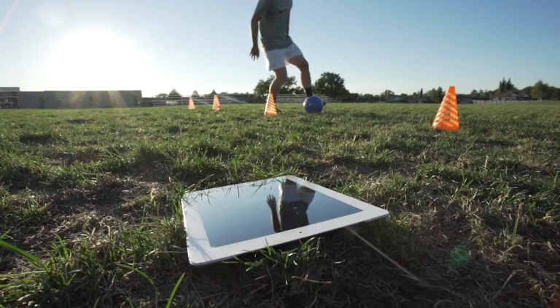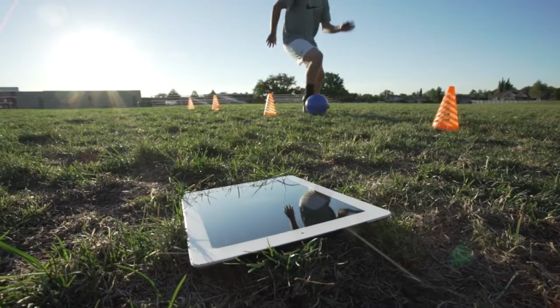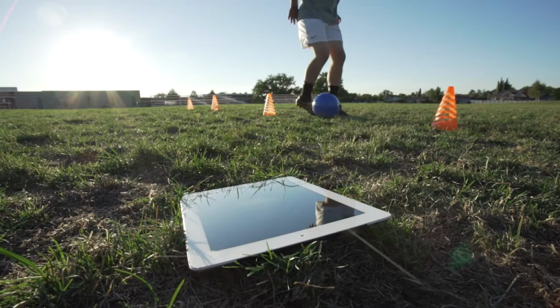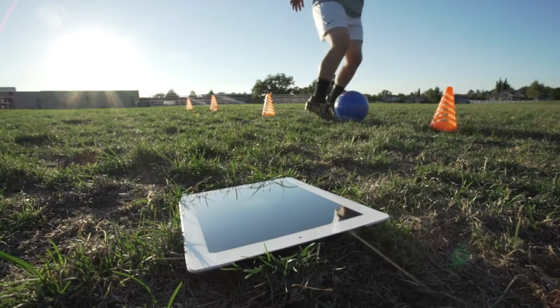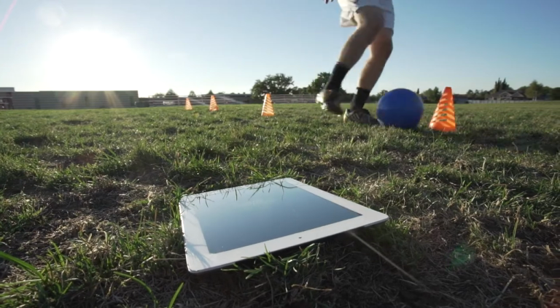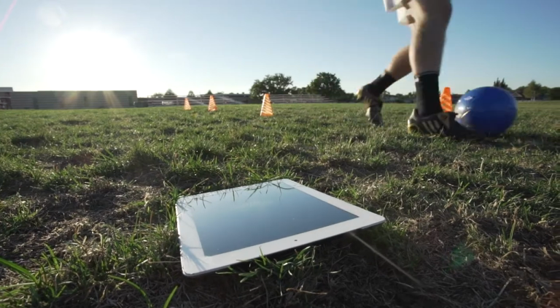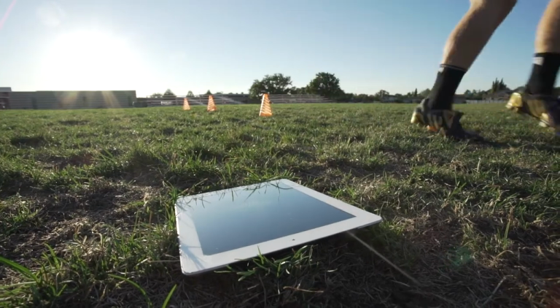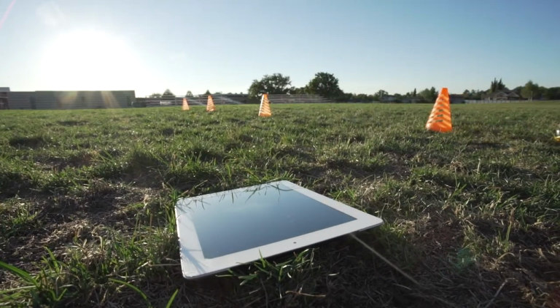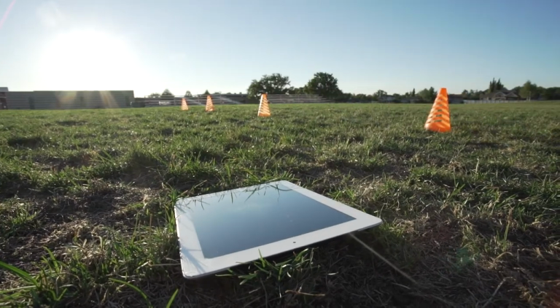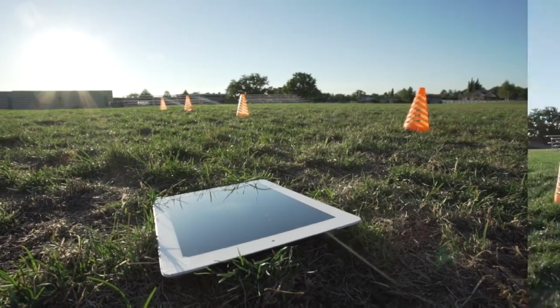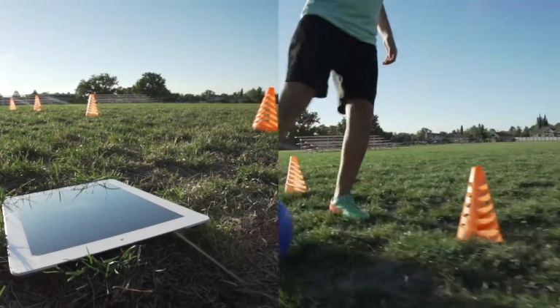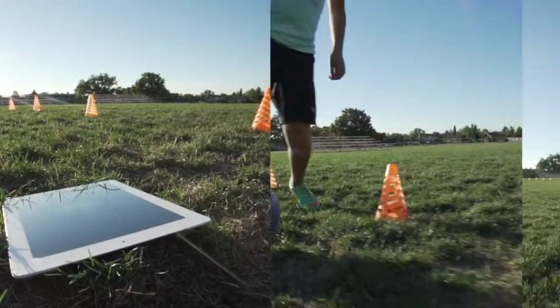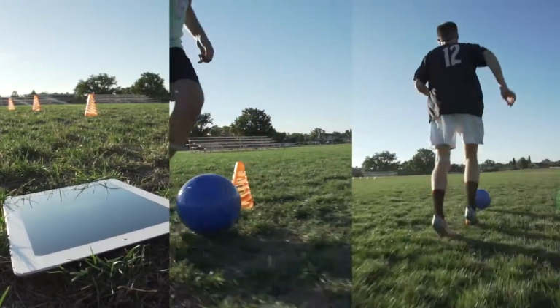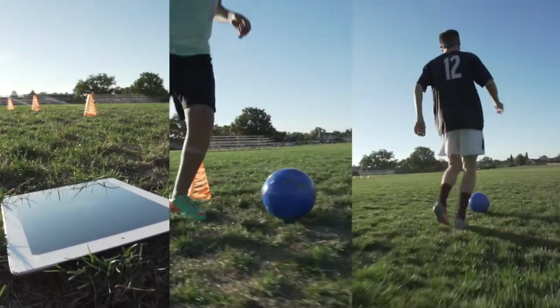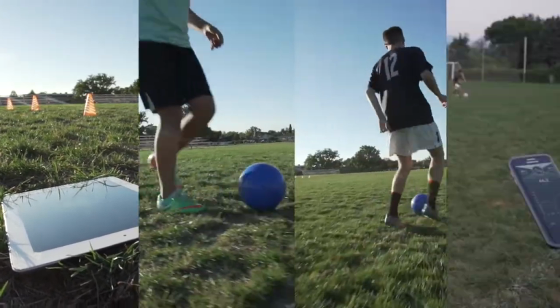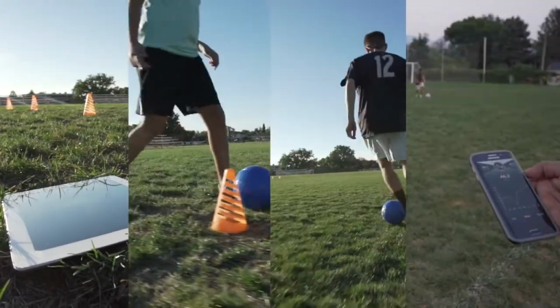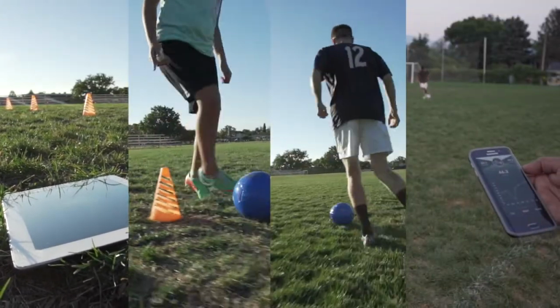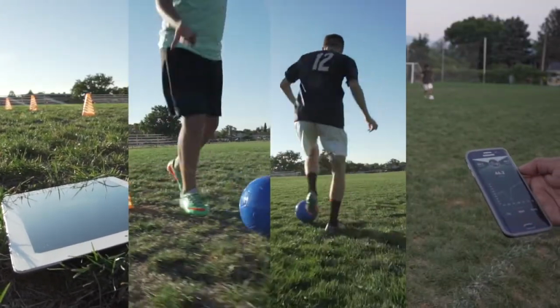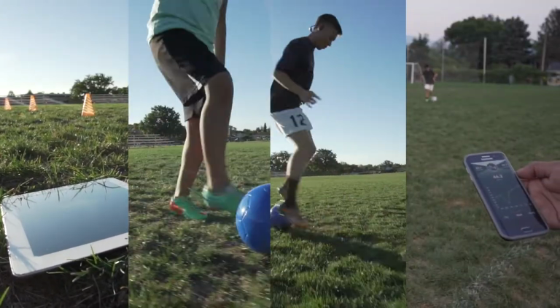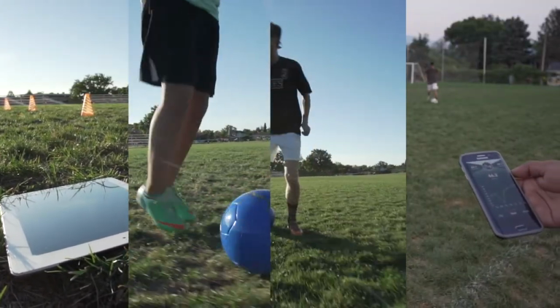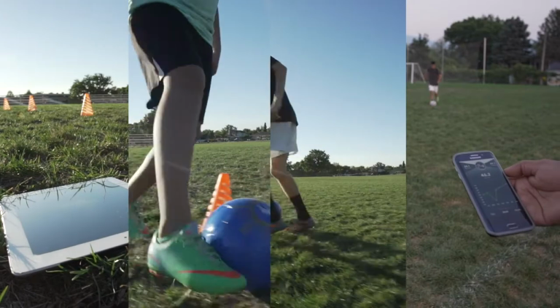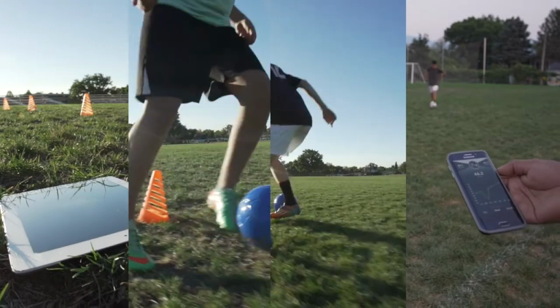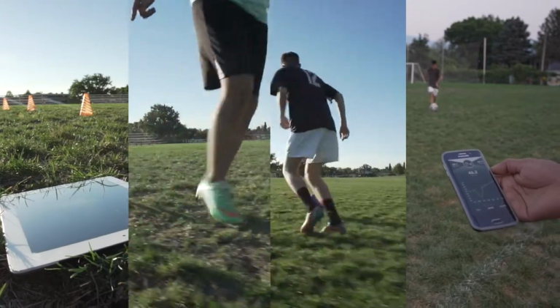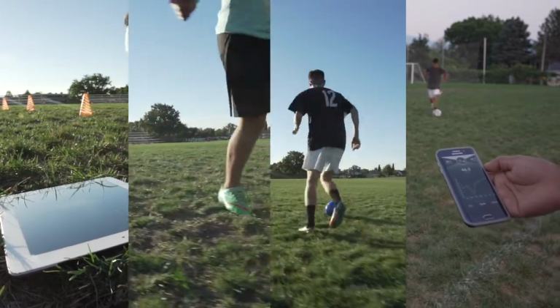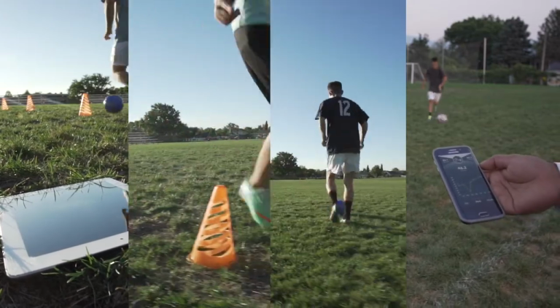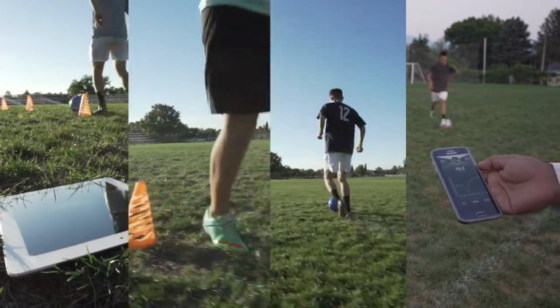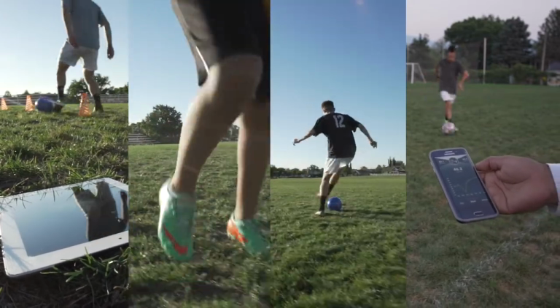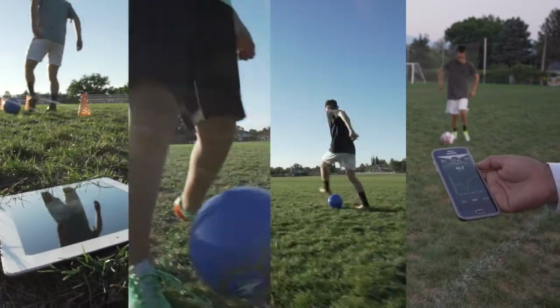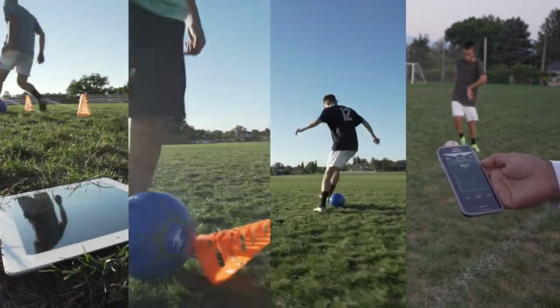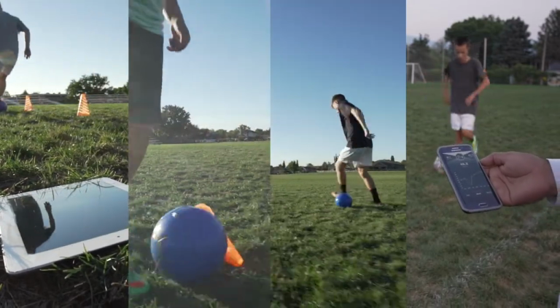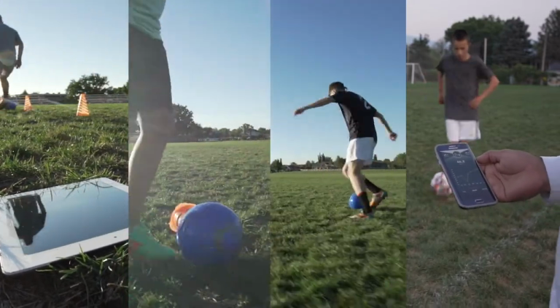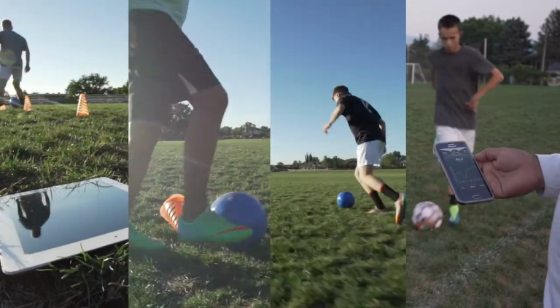The Inside Coach mobile app allows you to connect with your friends, teammates, your coach, or other users around the world, so you can challenge others in real time.